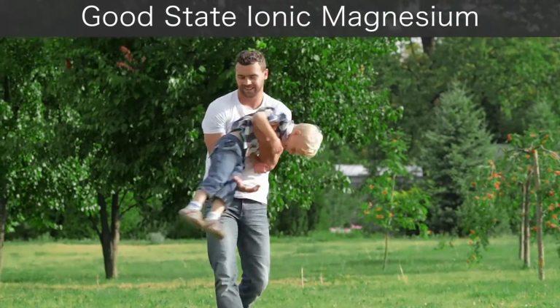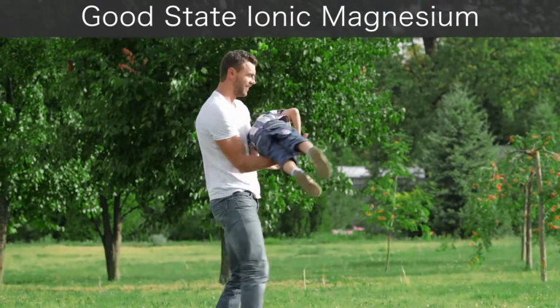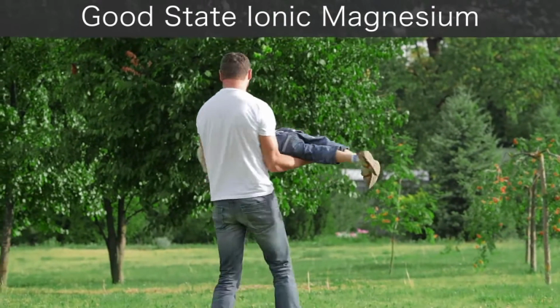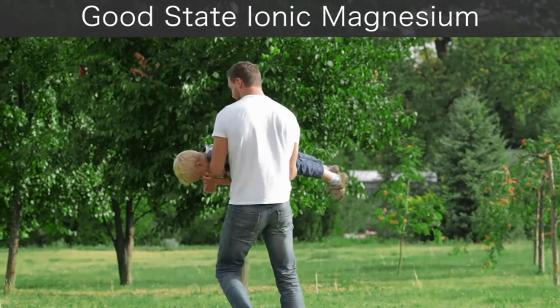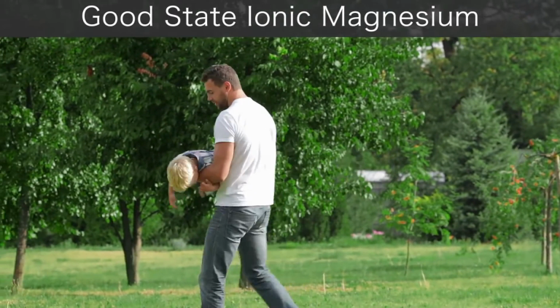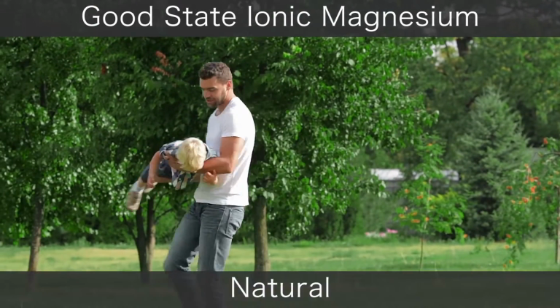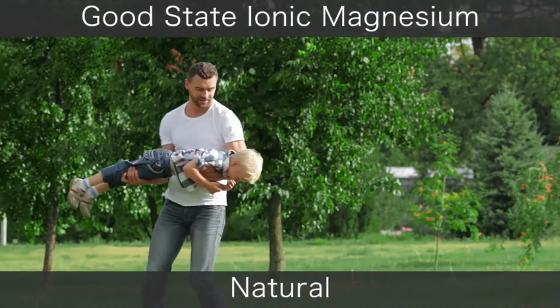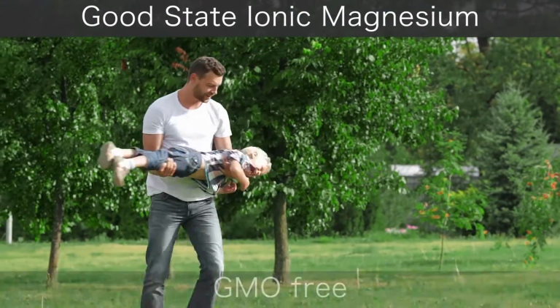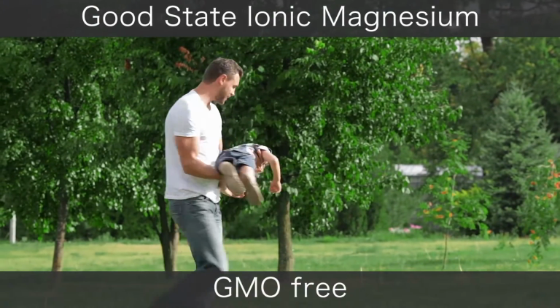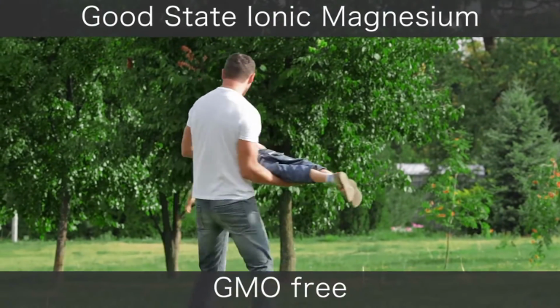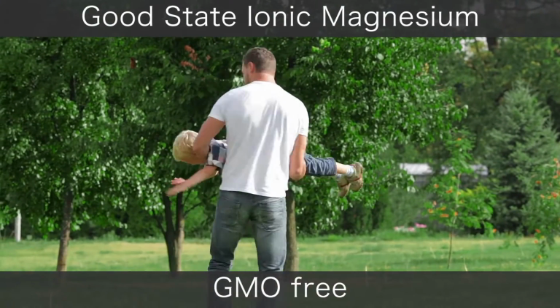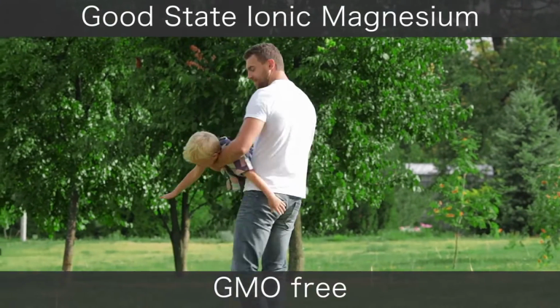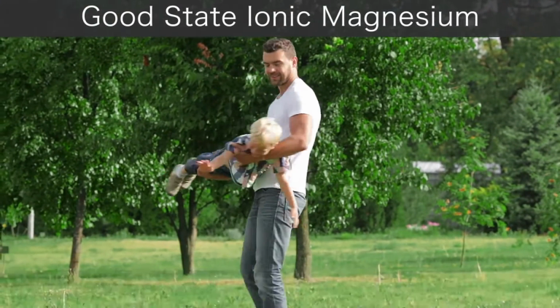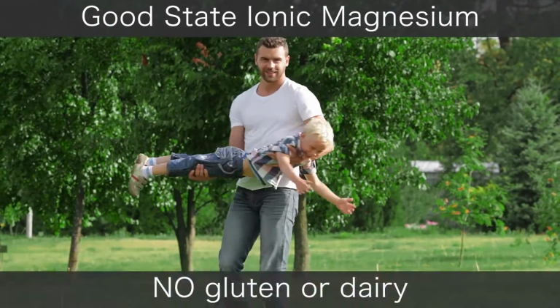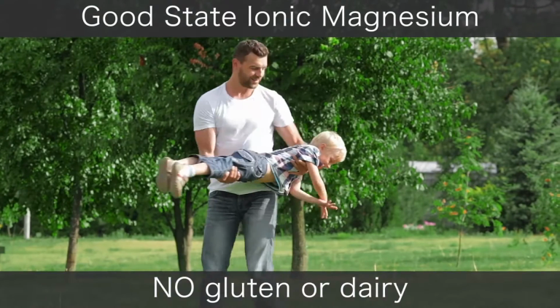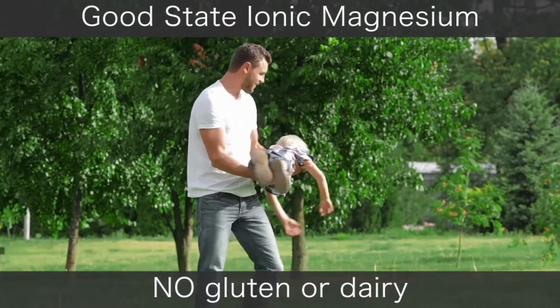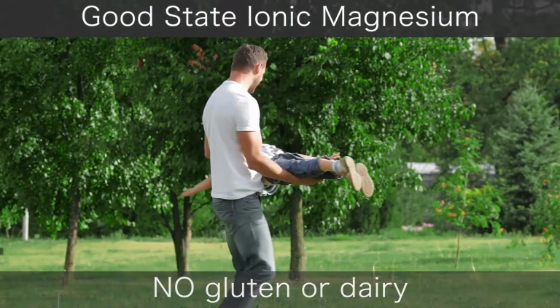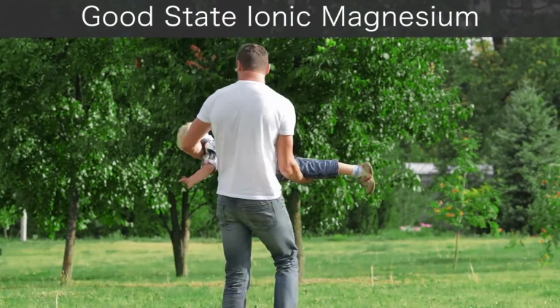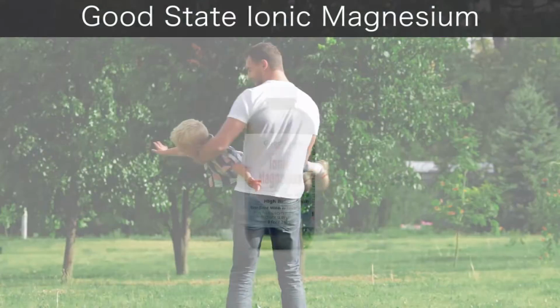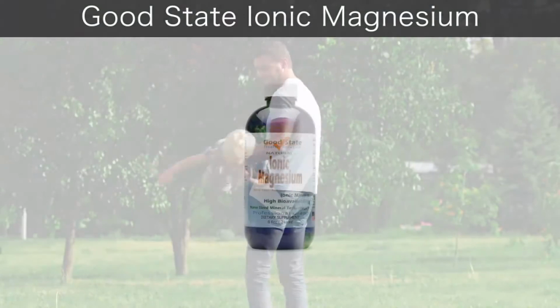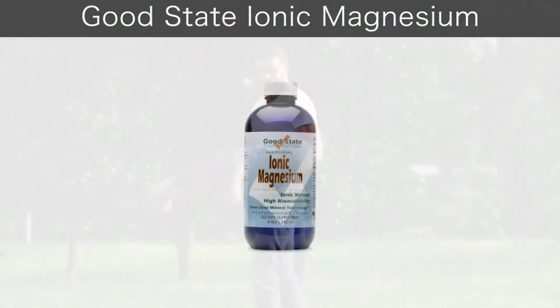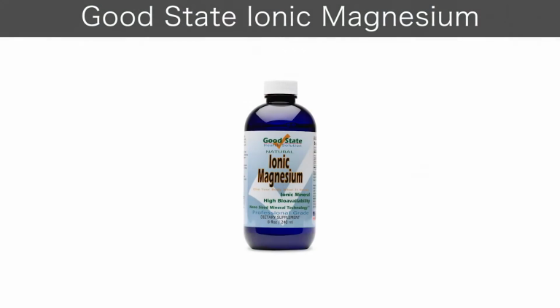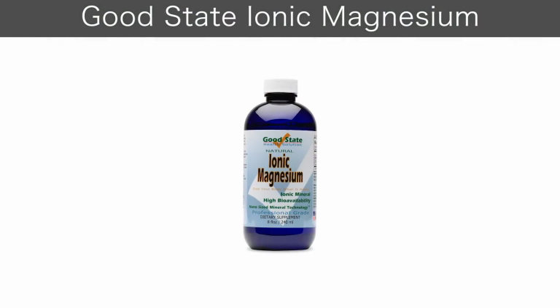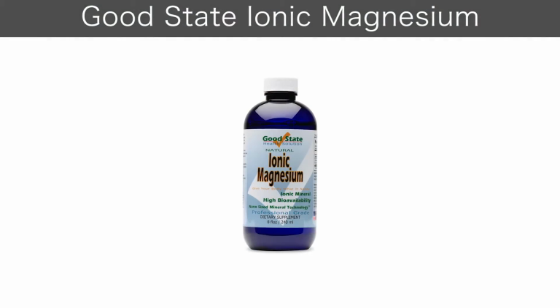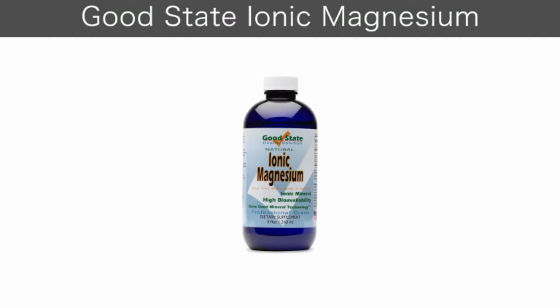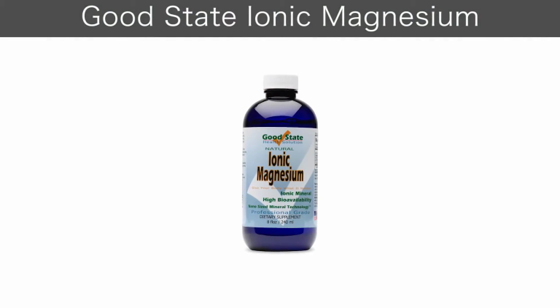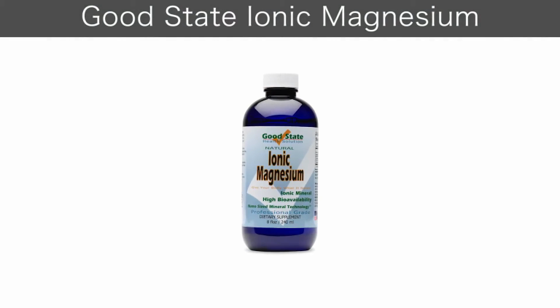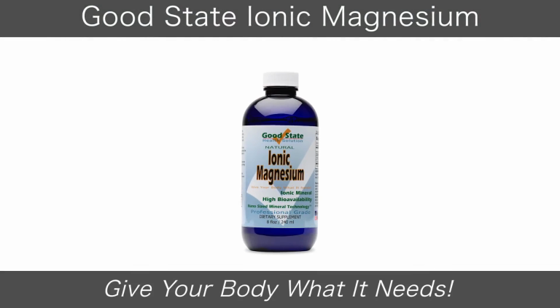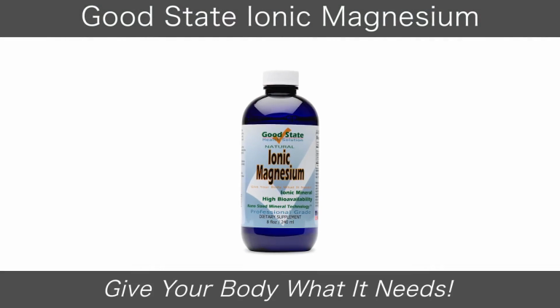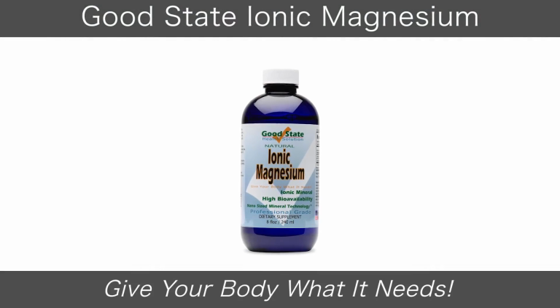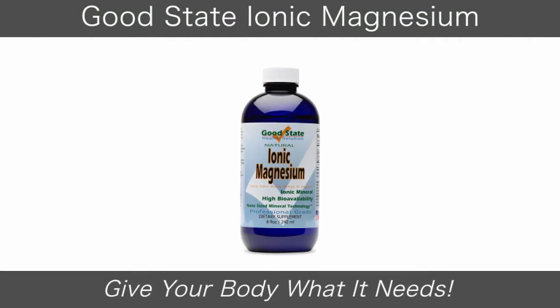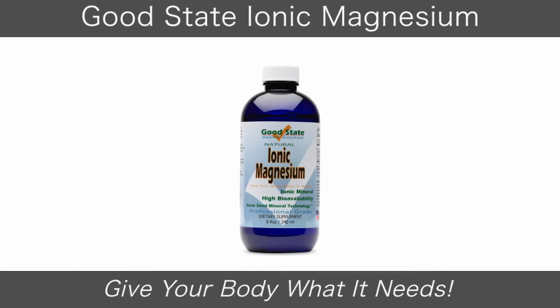Made in the USA, Good State's Ionic Magnesium is a natural, GMO-free product that contains no gluten or dairy. Ionic Magnesium by Good State — give your body what it needs.